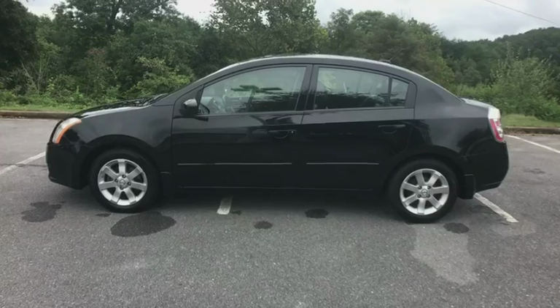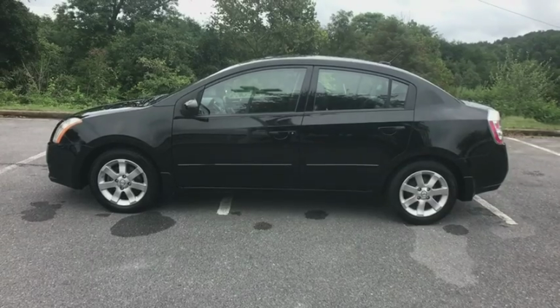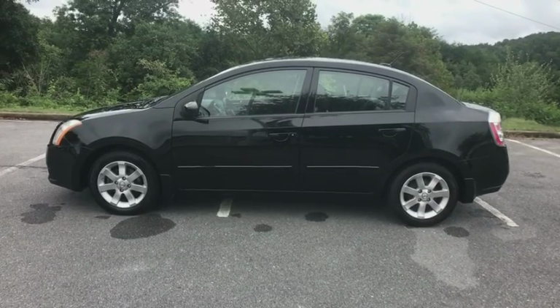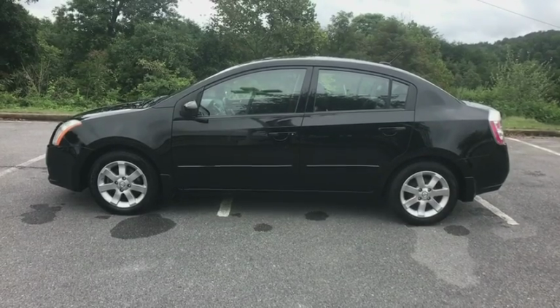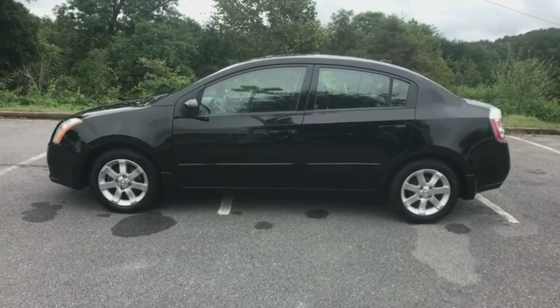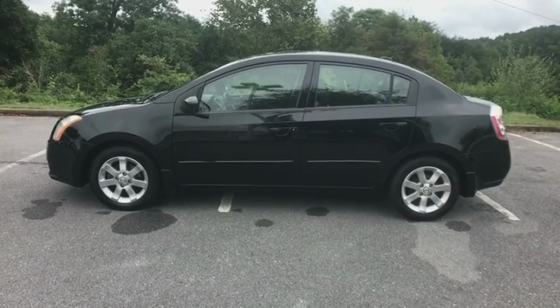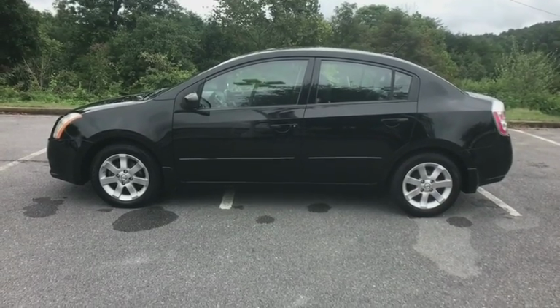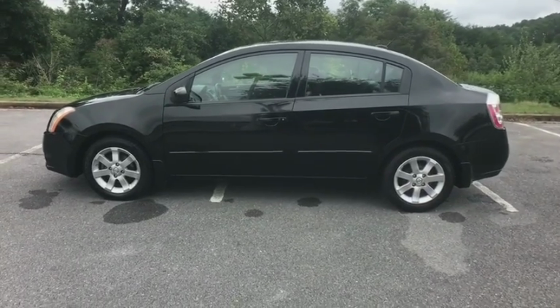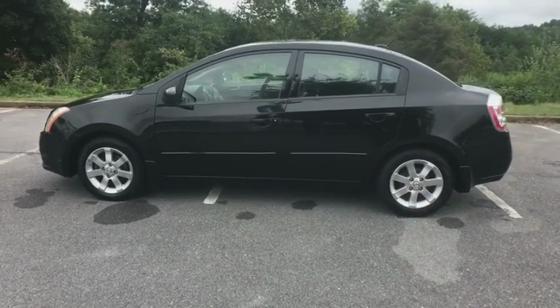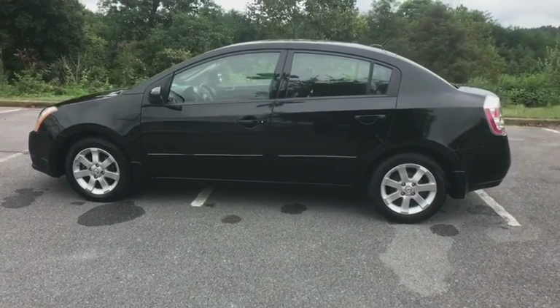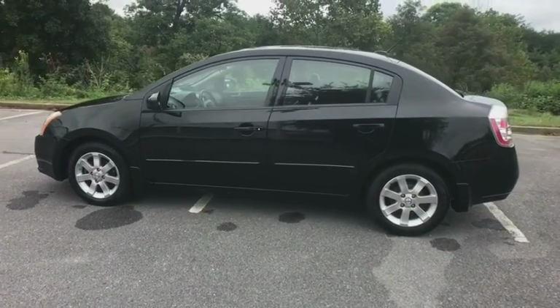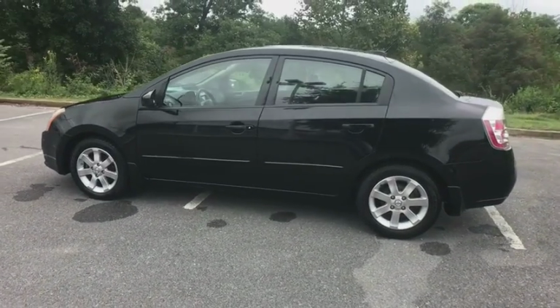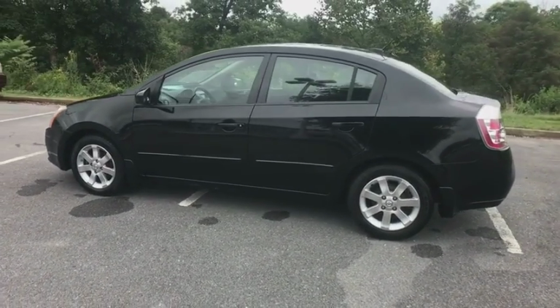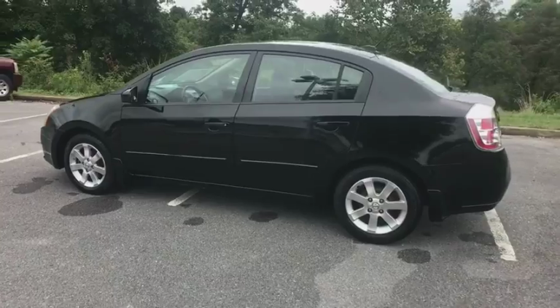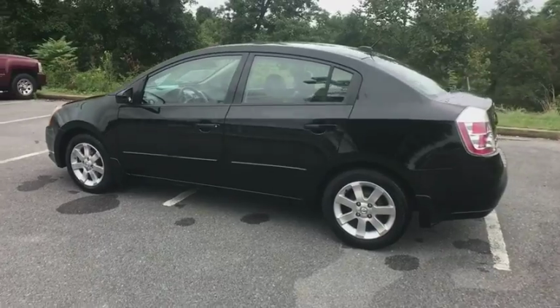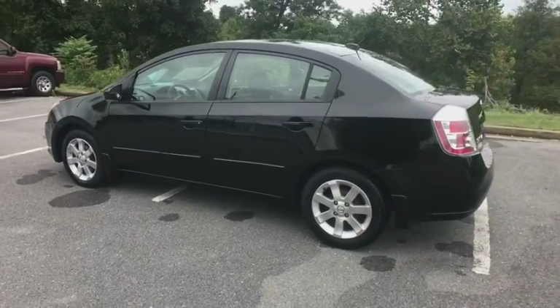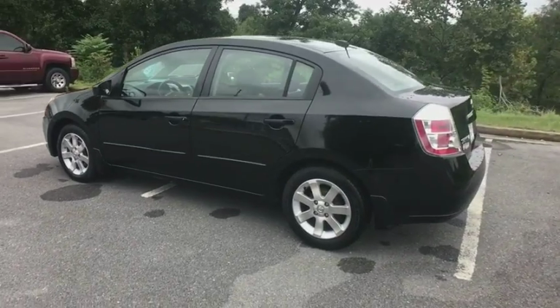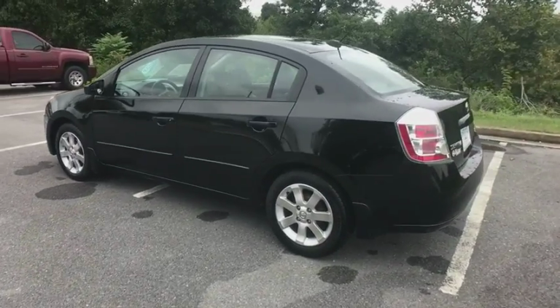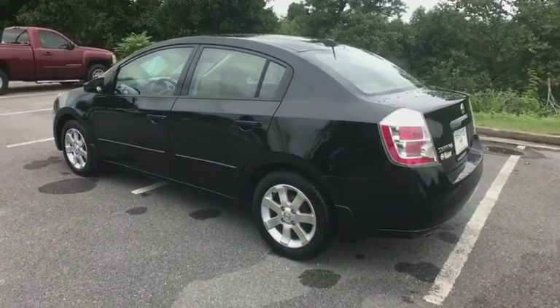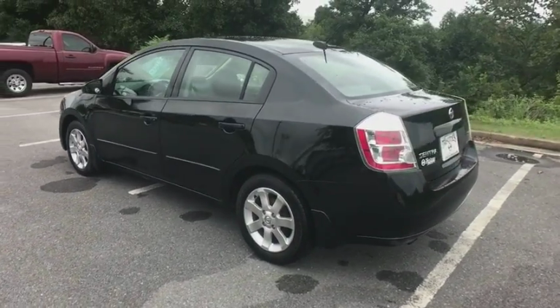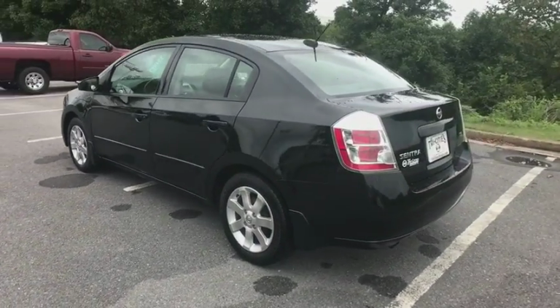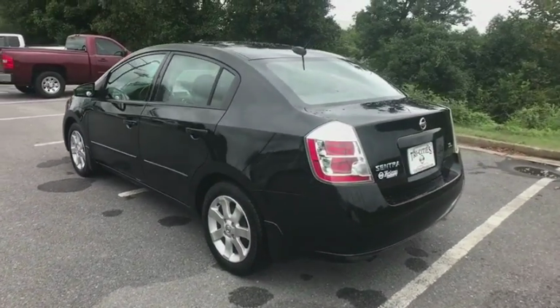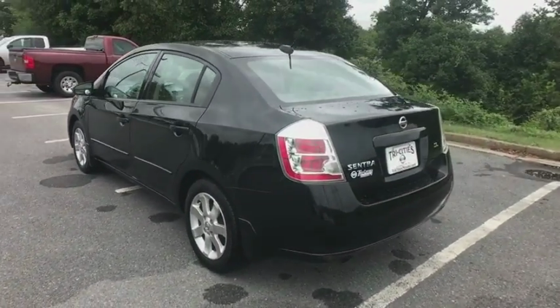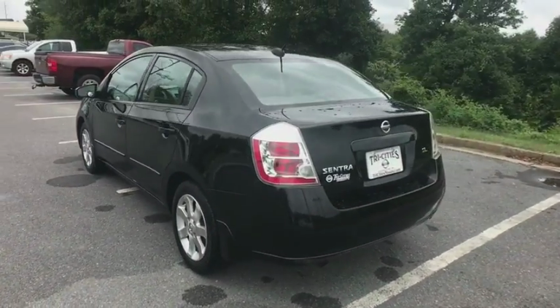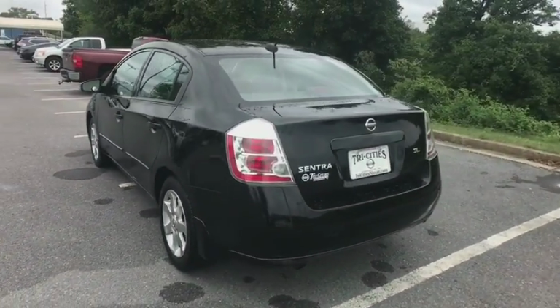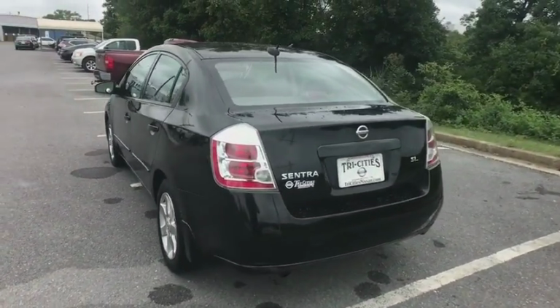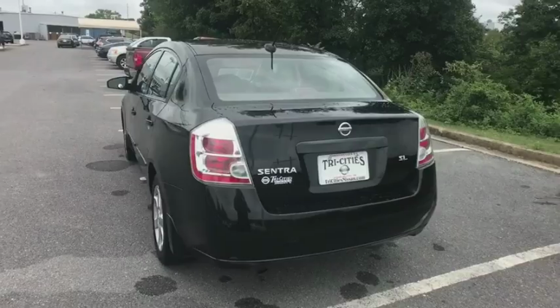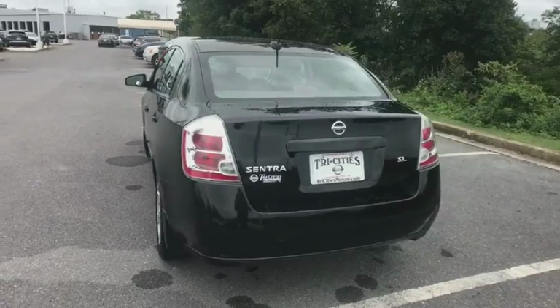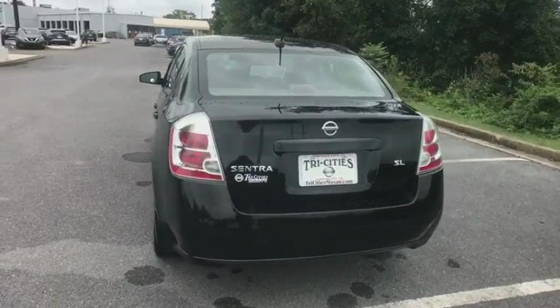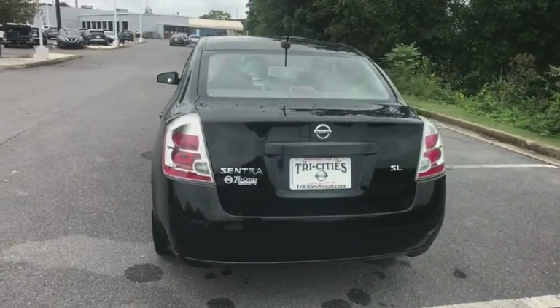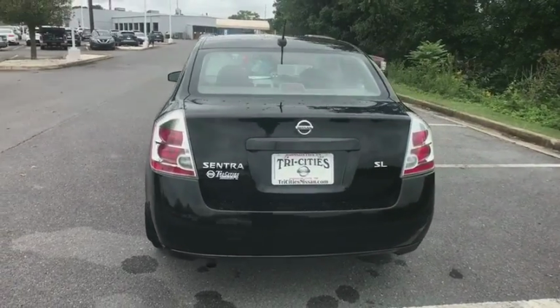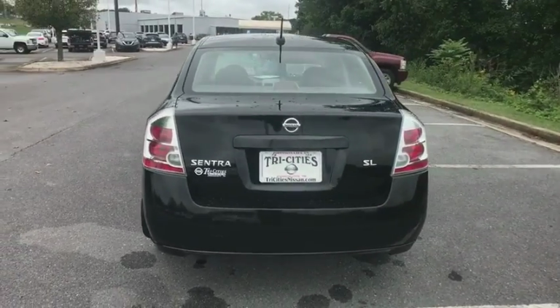A 2008 Nissan Sentra. With its spacious and versatile interior and stellar fuel efficiency, the Nissan Sentra is the obvious choice for anyone who wants to enjoy a stylish and comfortable ride.